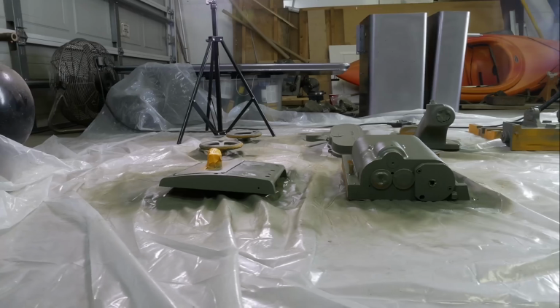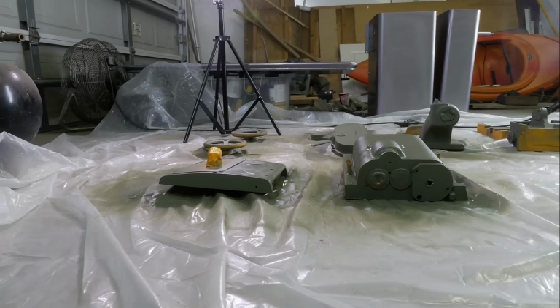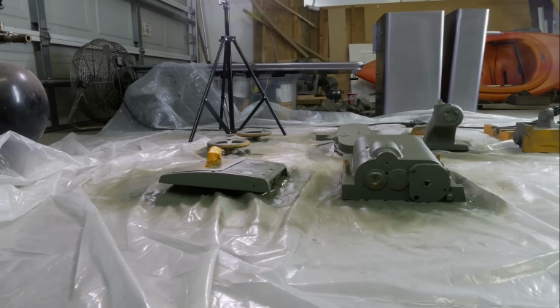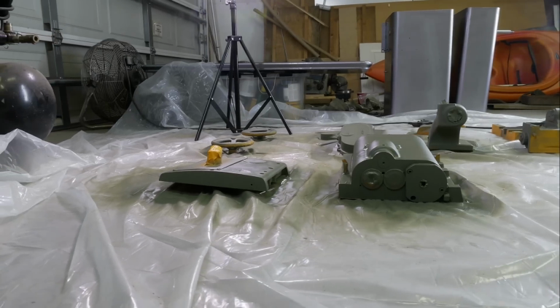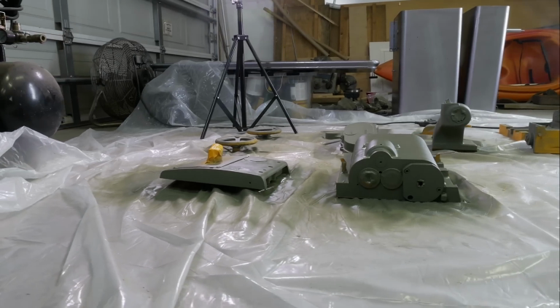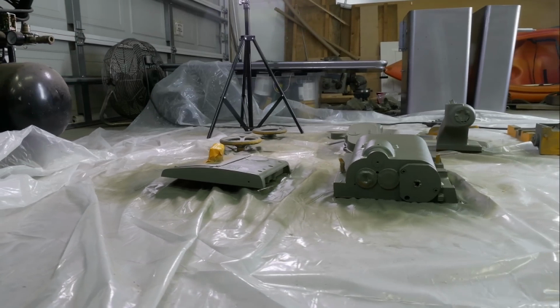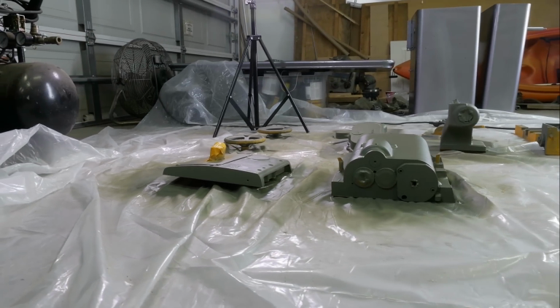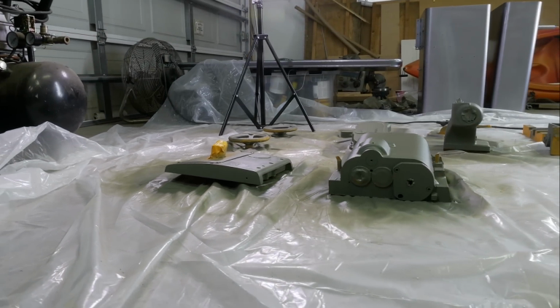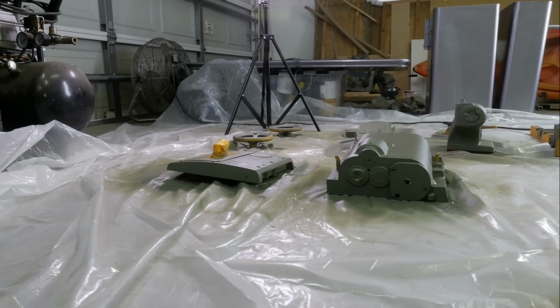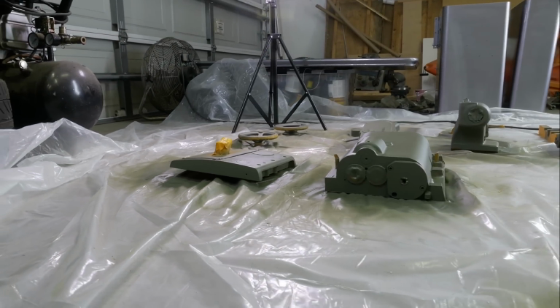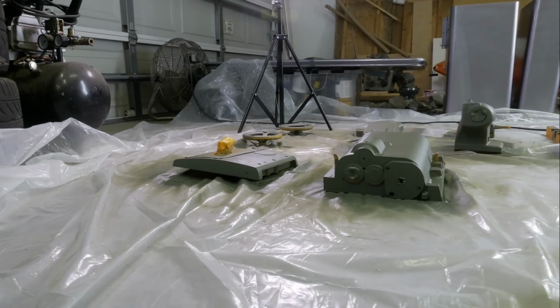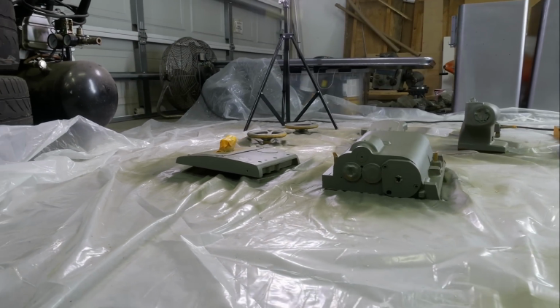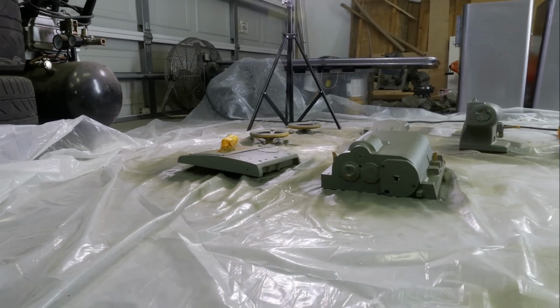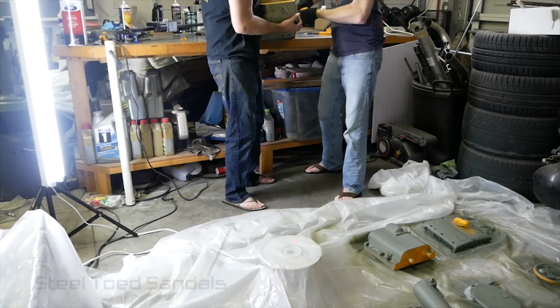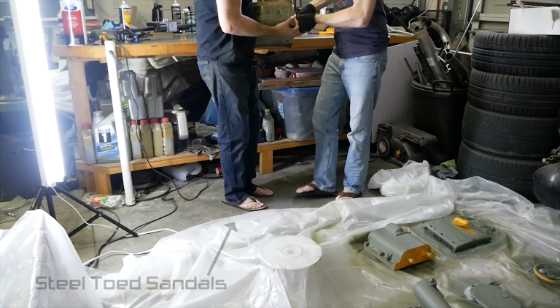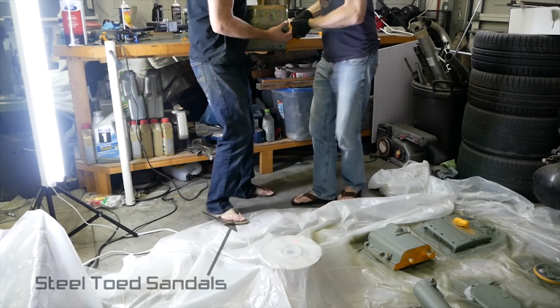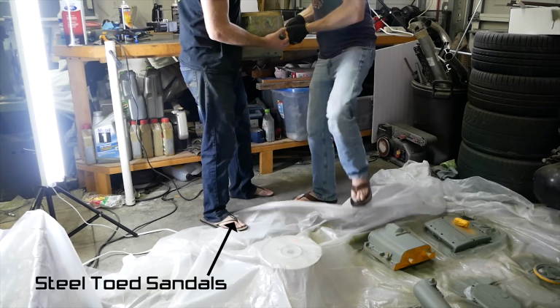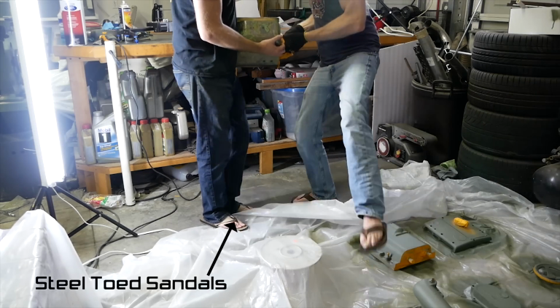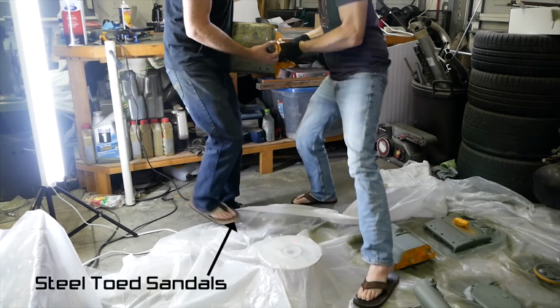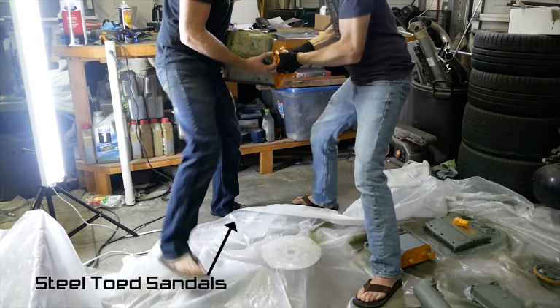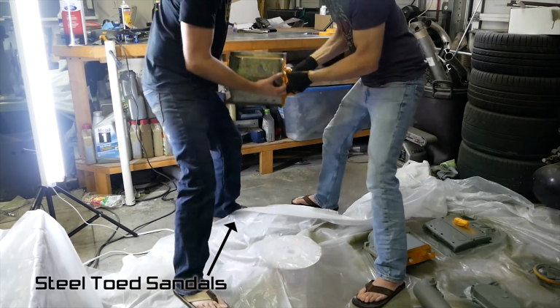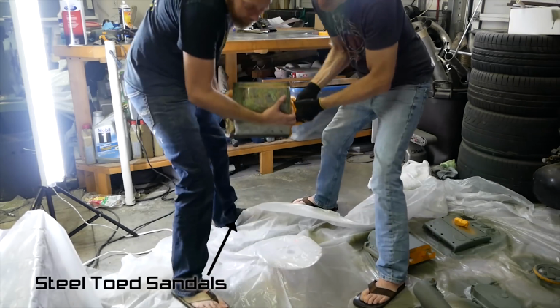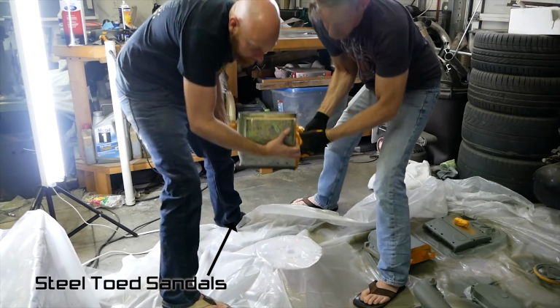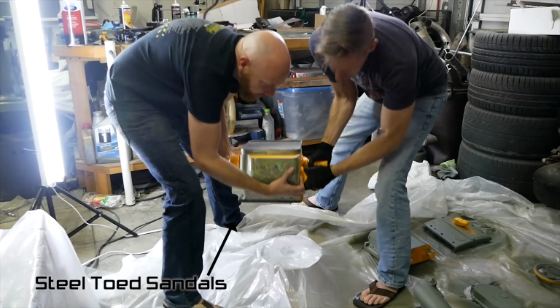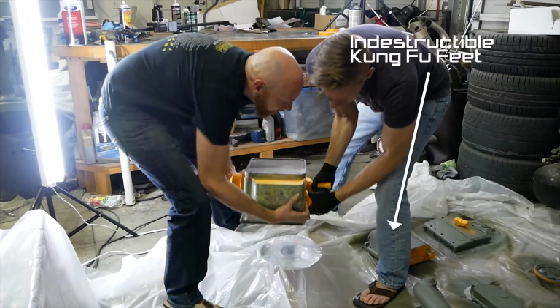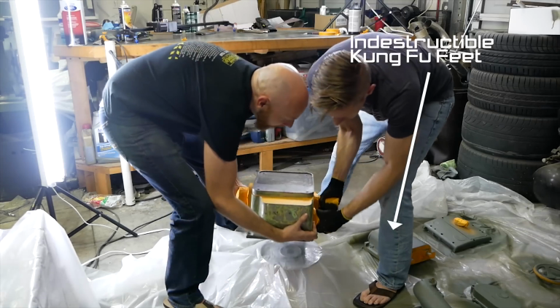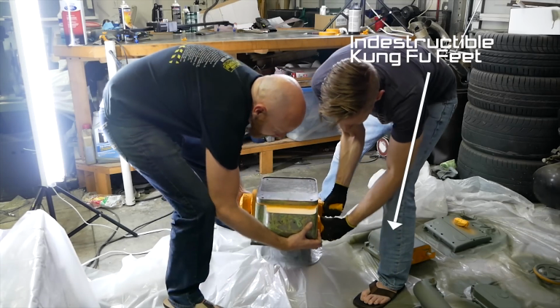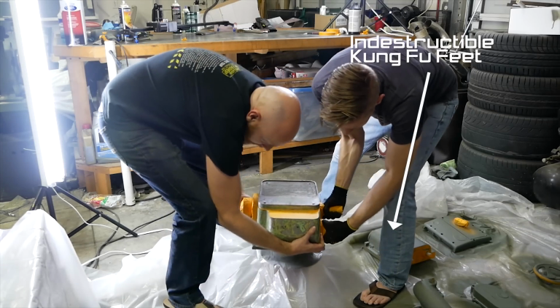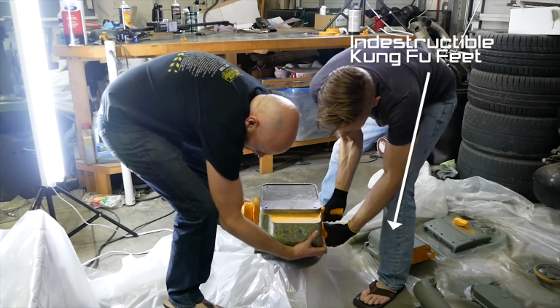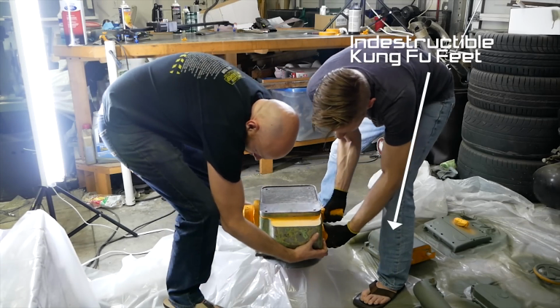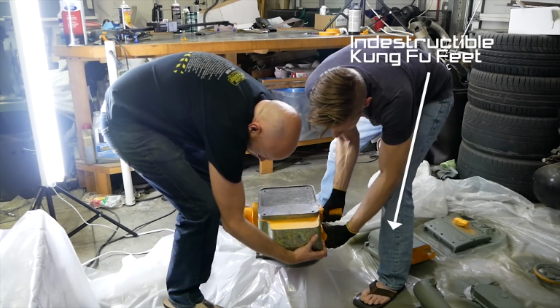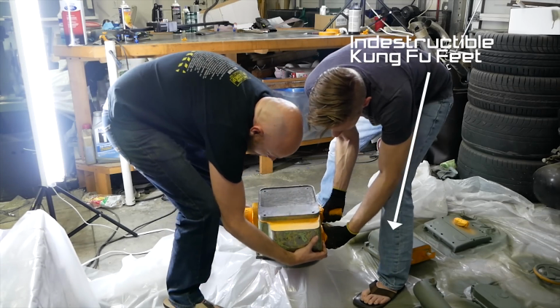You're now watching paint dry. This thing was a bit of a bear to move around — I think it weighs like 70 or 80 pounds.